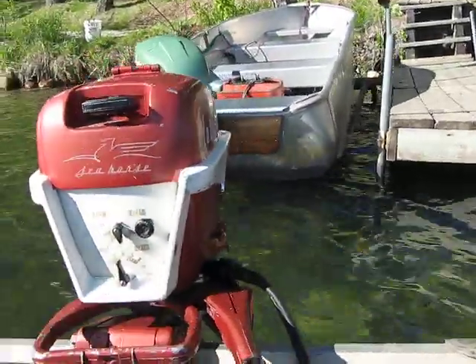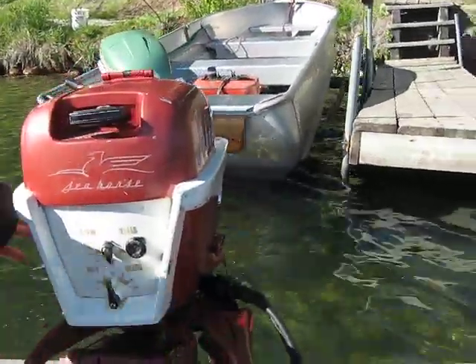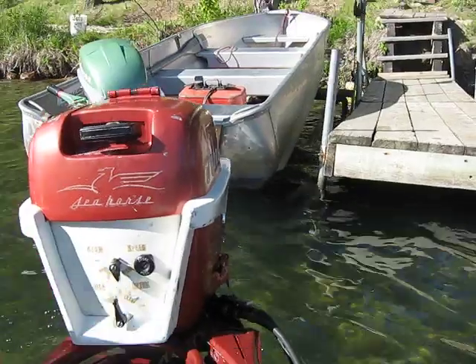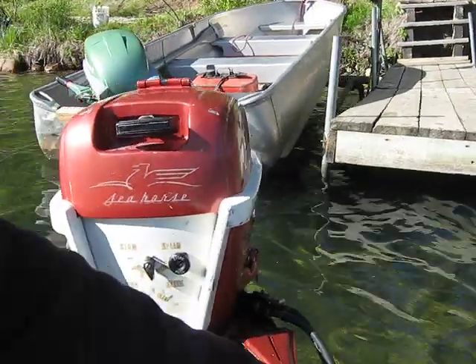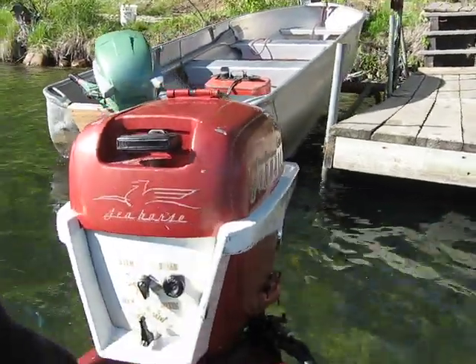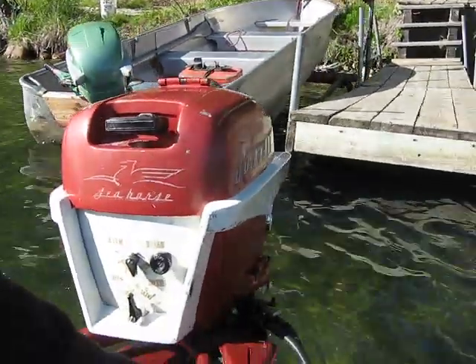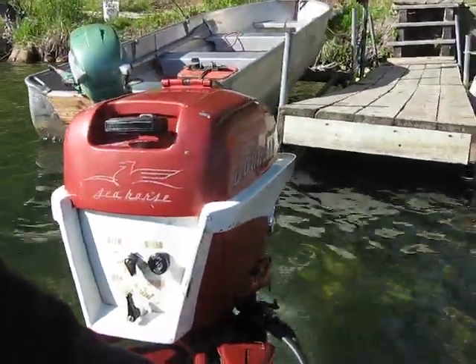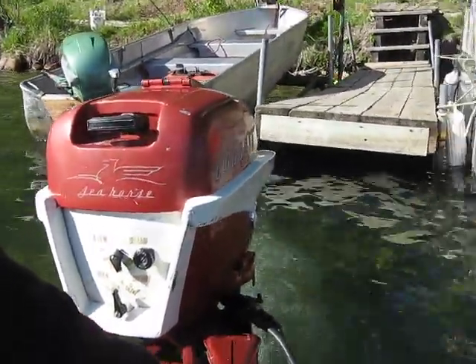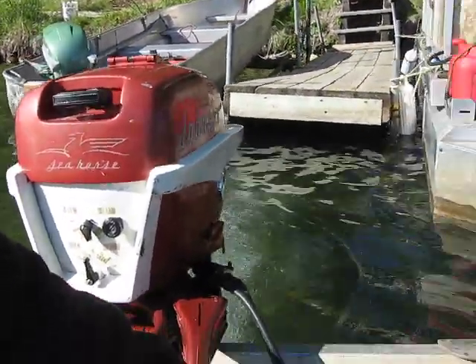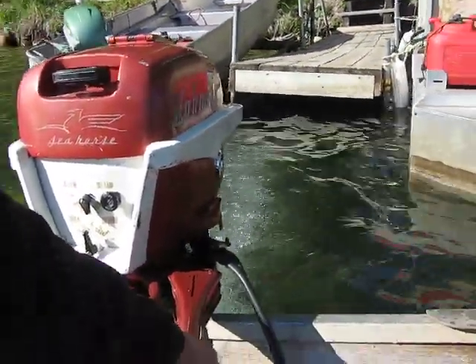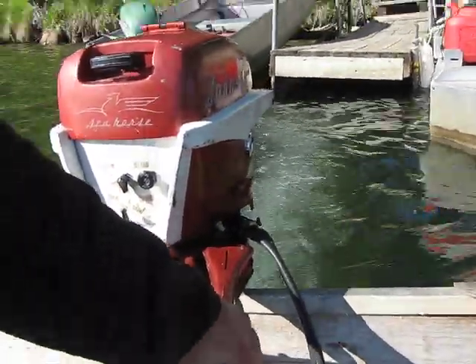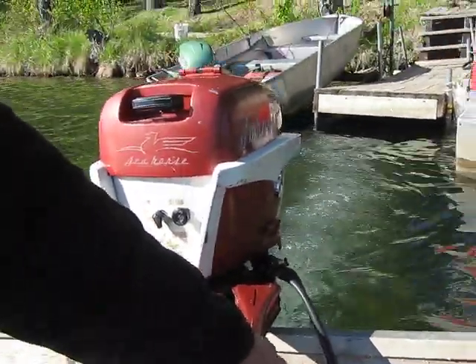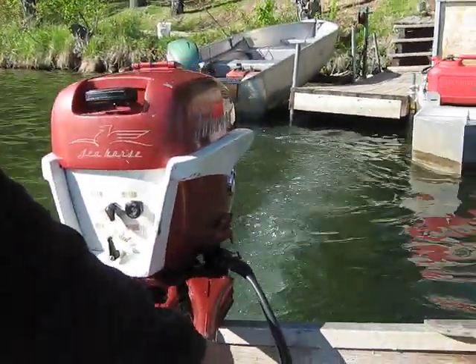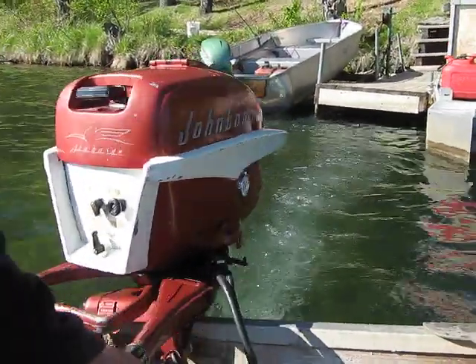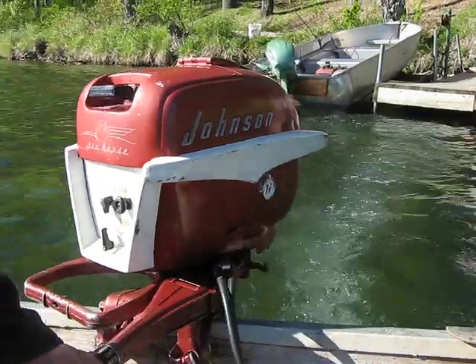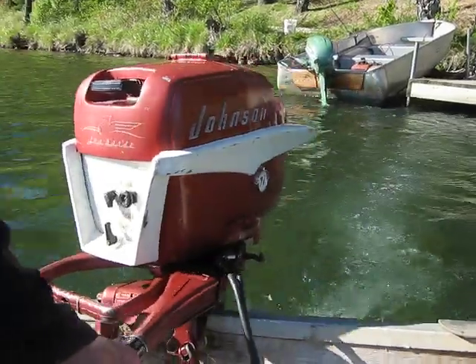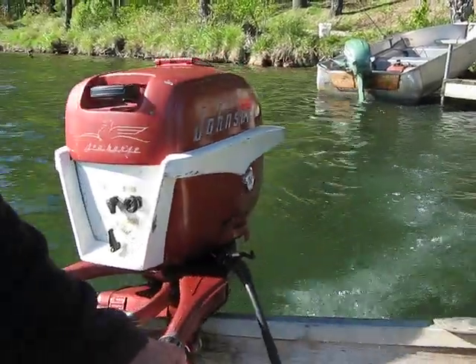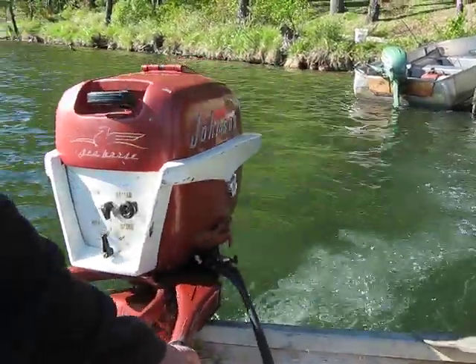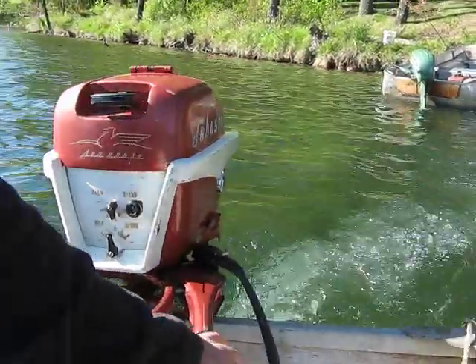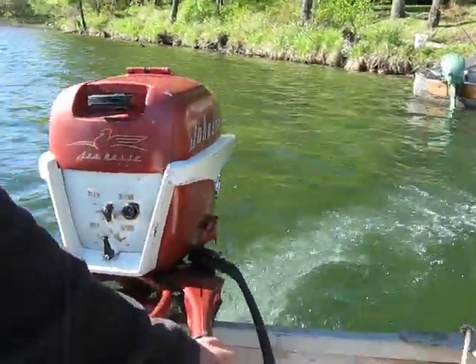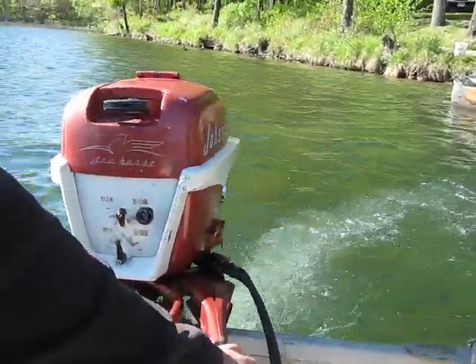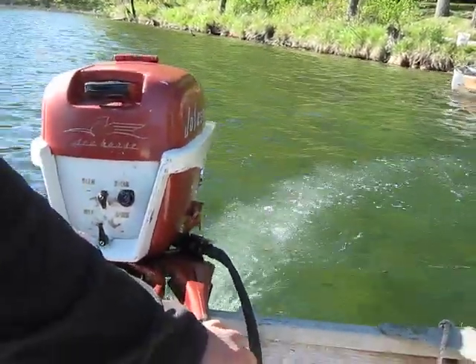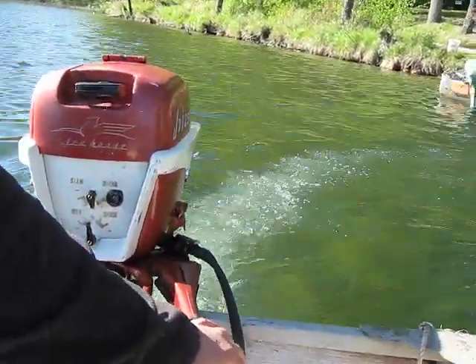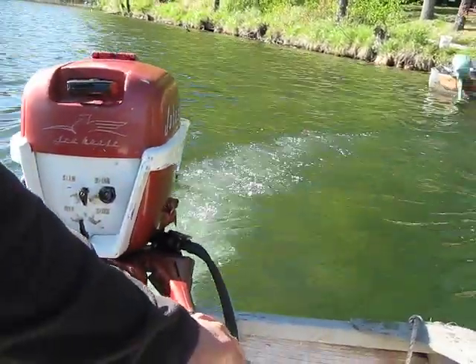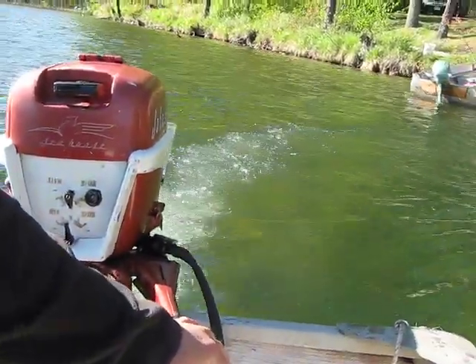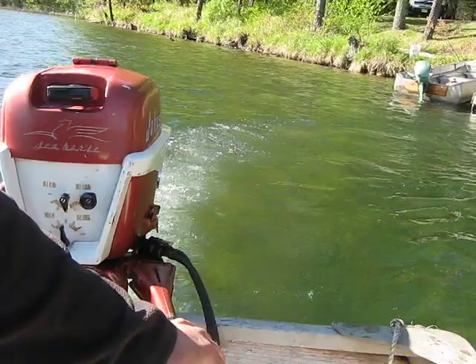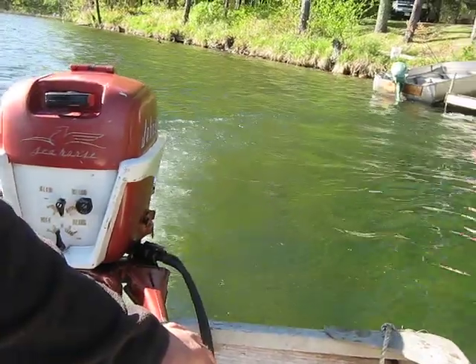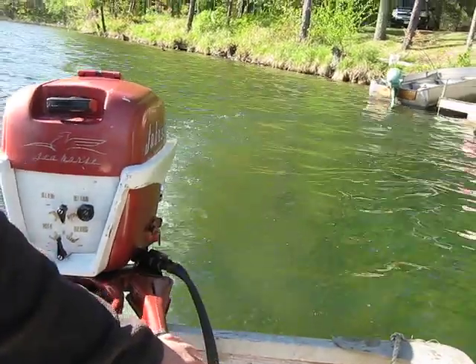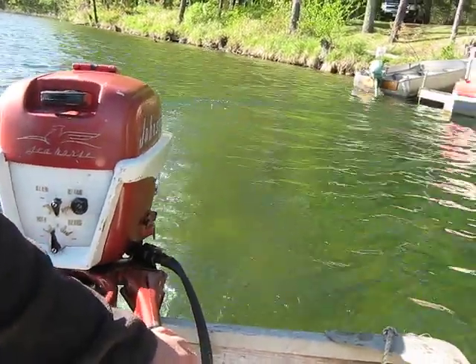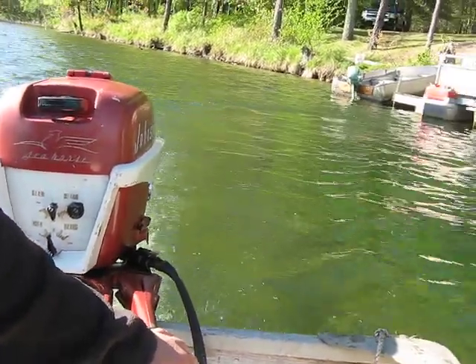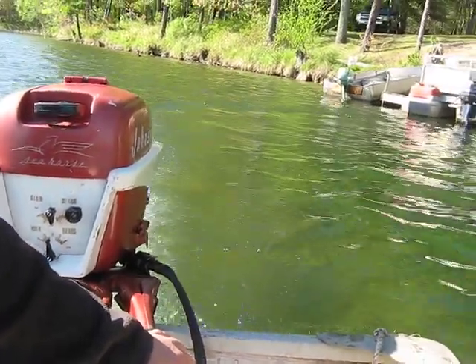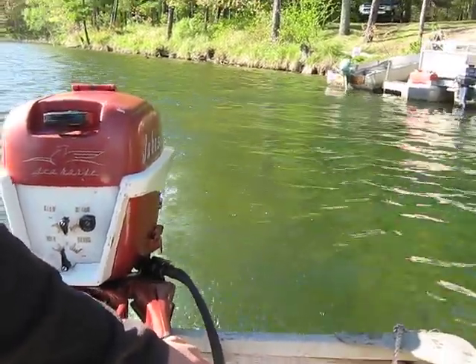It came a little close to the dock, so I've got to speed it up a little bit. Anyway, Phil picked up this motor a few days ago through a newspaper ad, and we brought it up north here and tried to run it. The previous owner claimed that it ran fine, and of course it didn't.